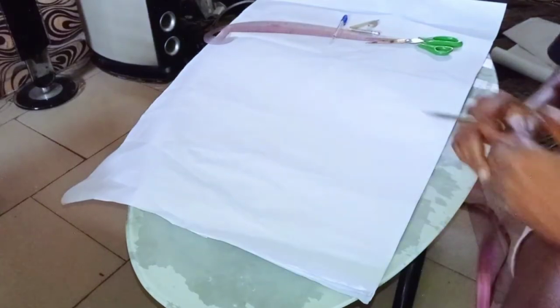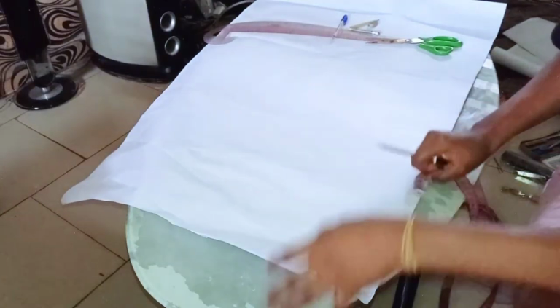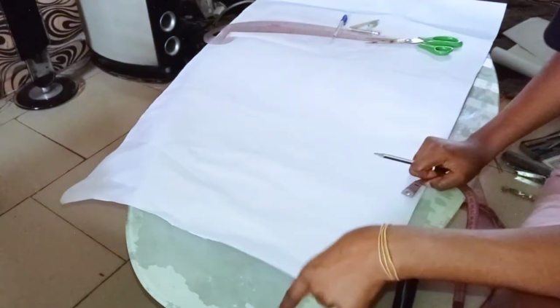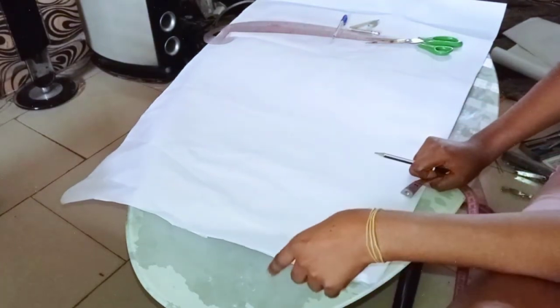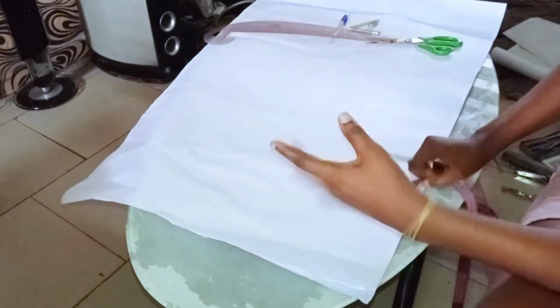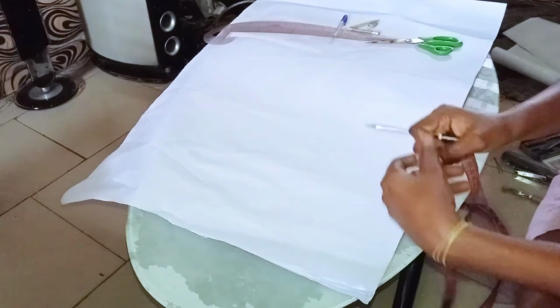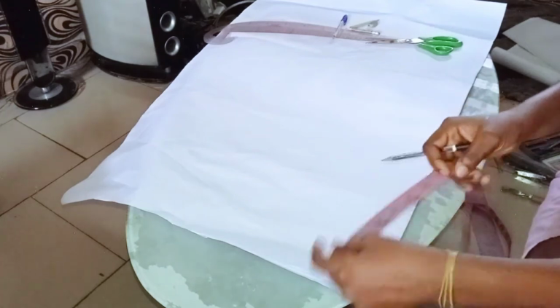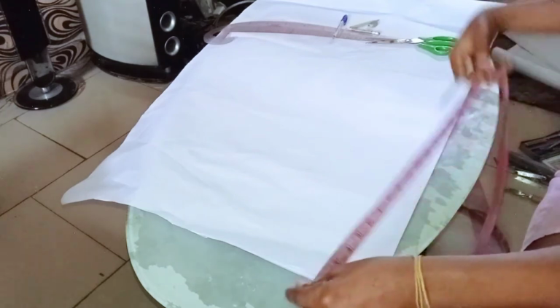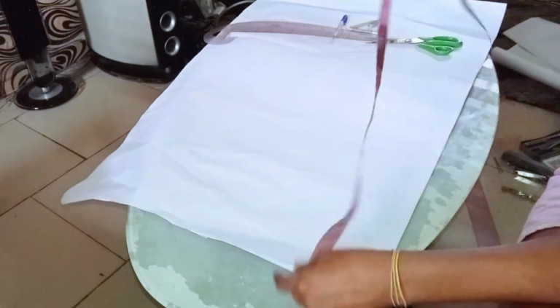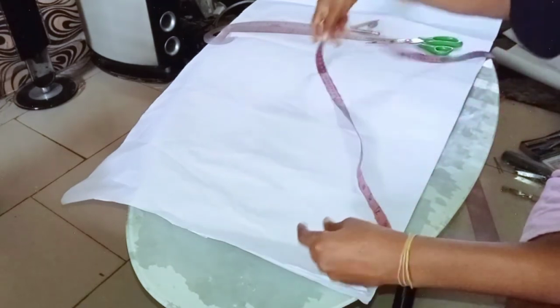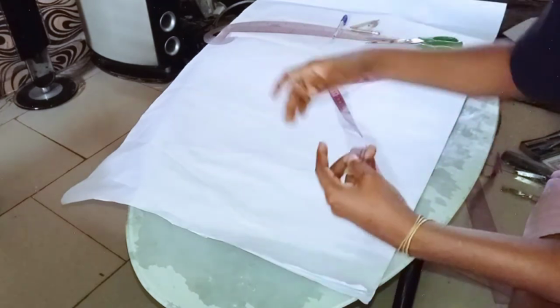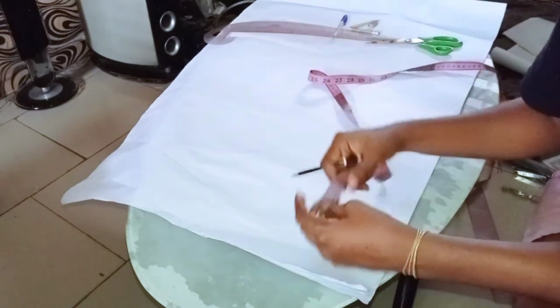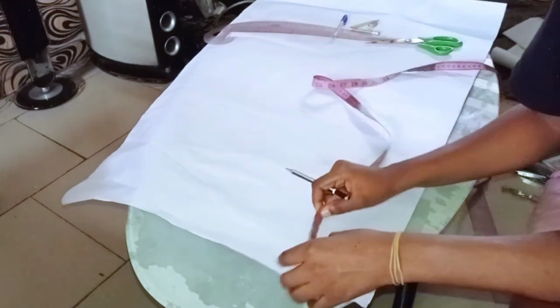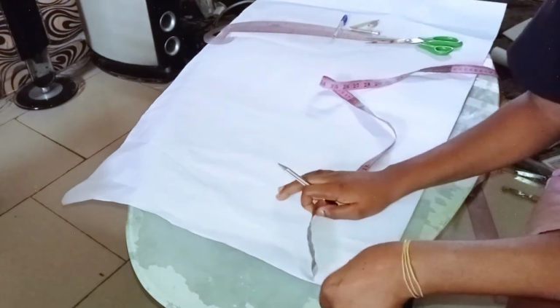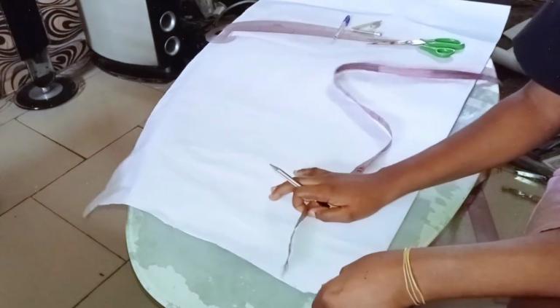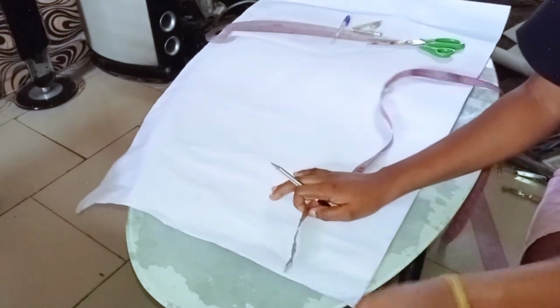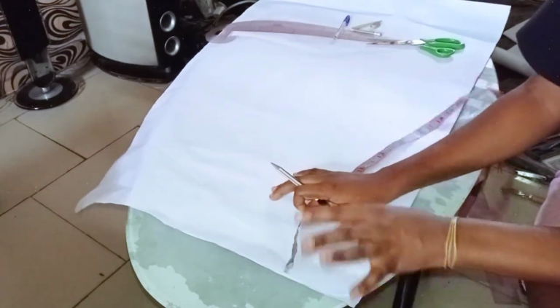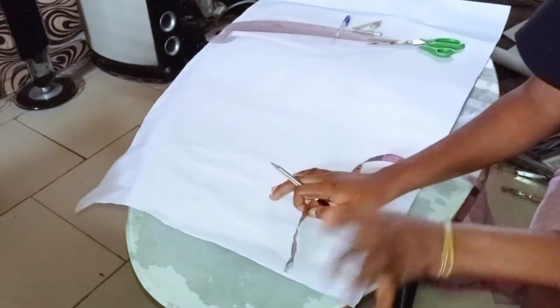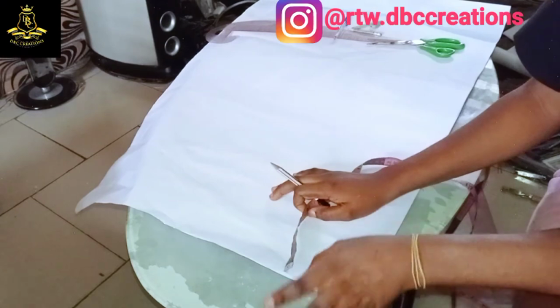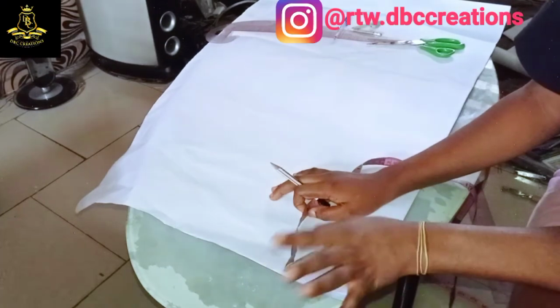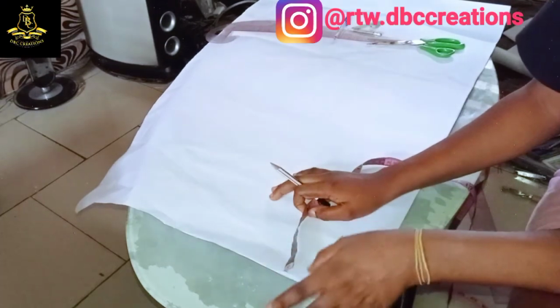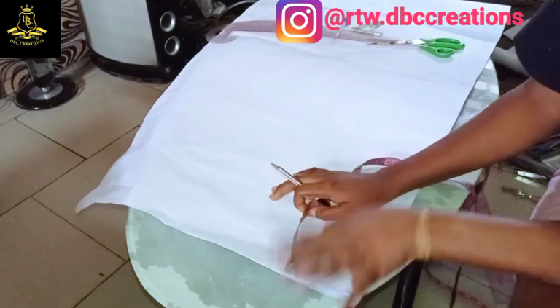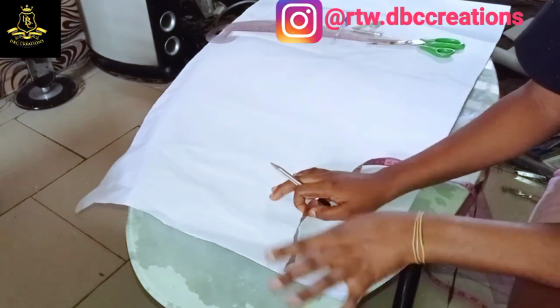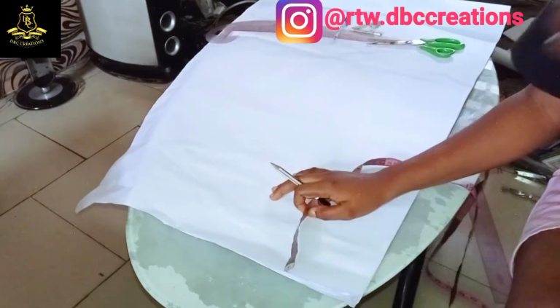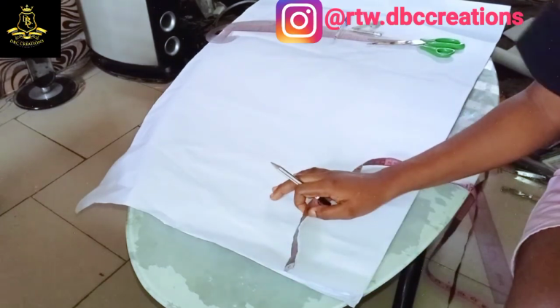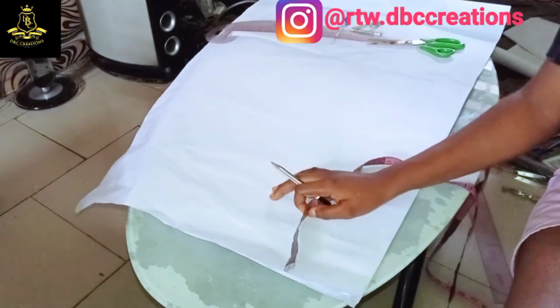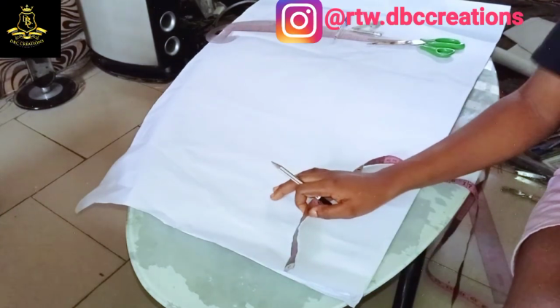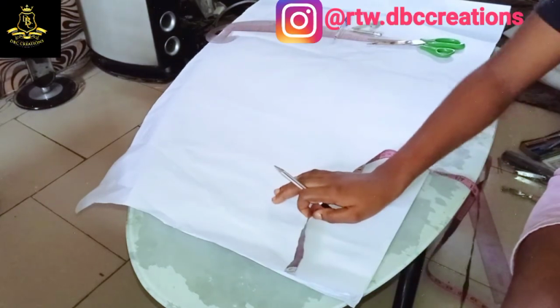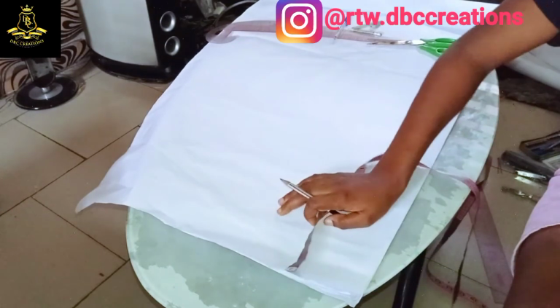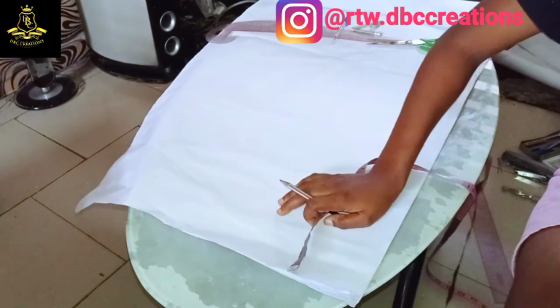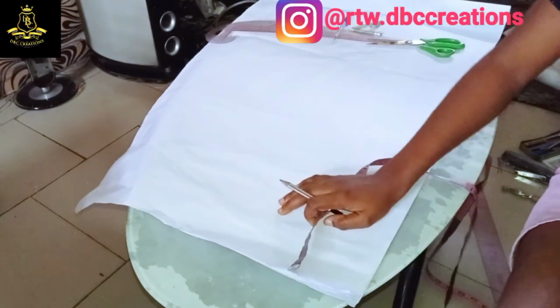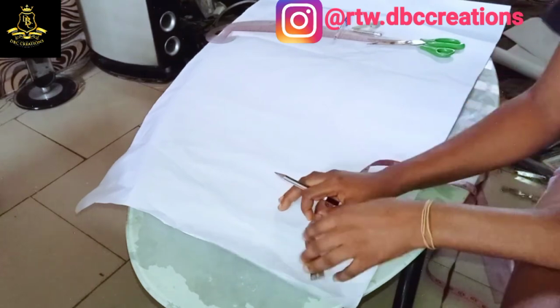Hello guys, welcome back to my channel. I'm the creative director of DBC Creations. In this video I'm going to show you guys the tricks and tips on how to make a blazer.